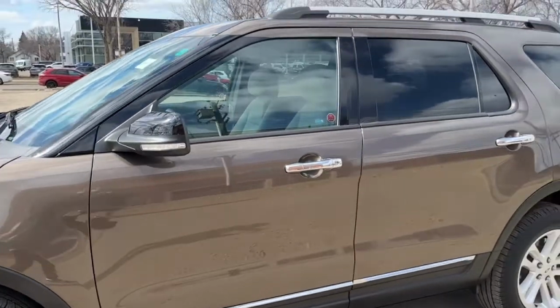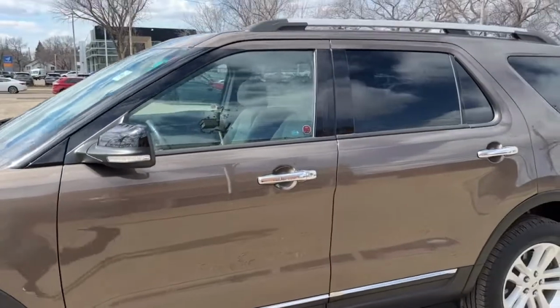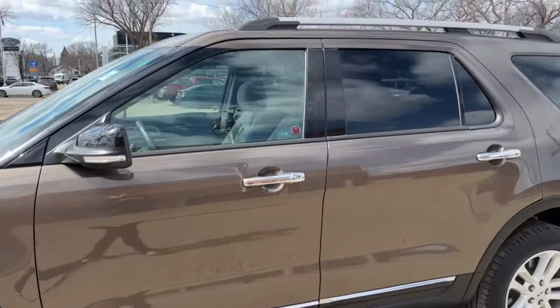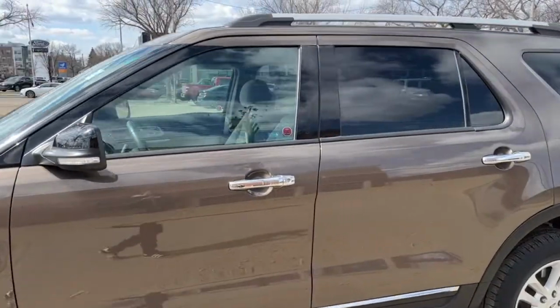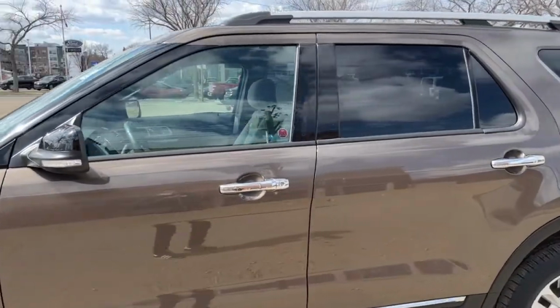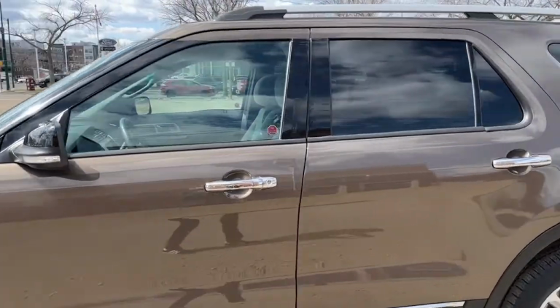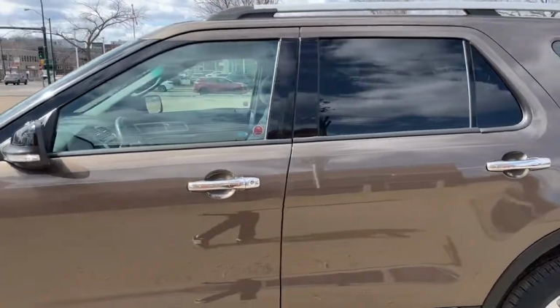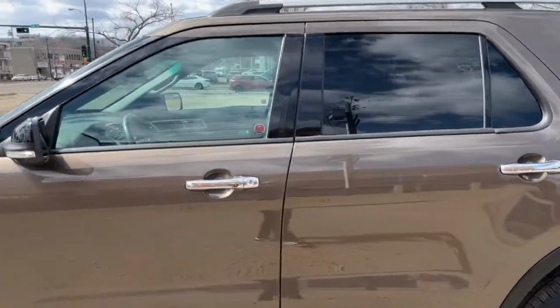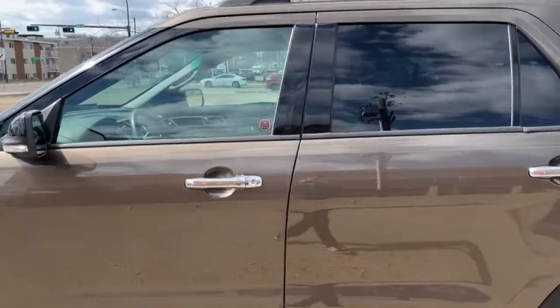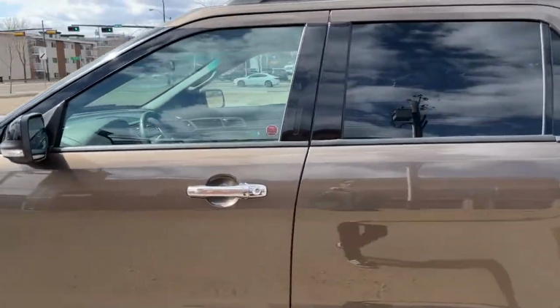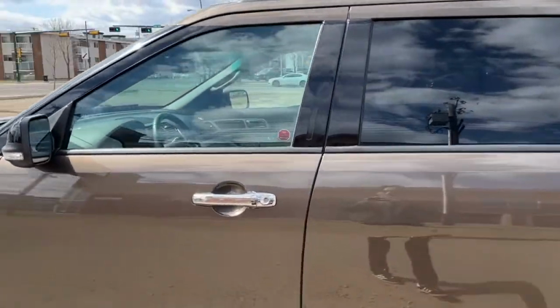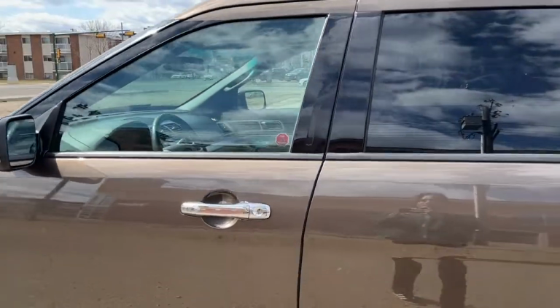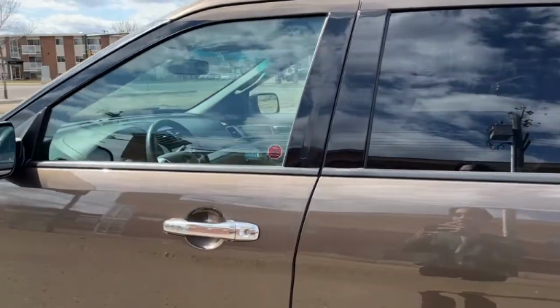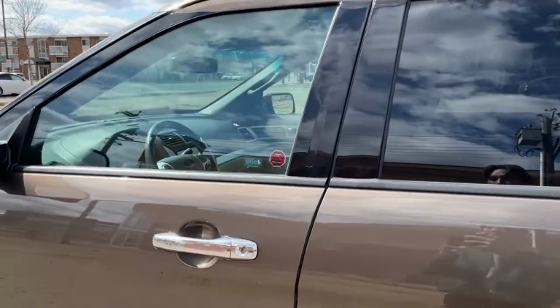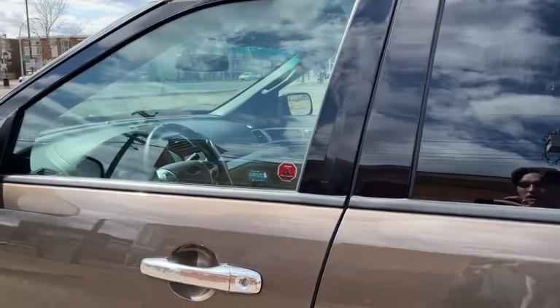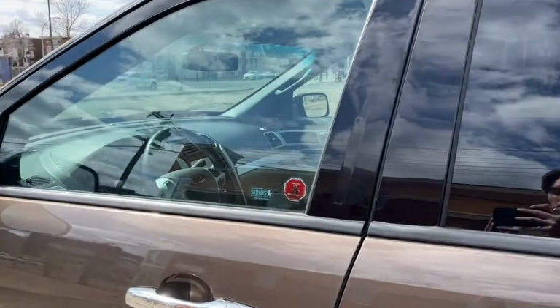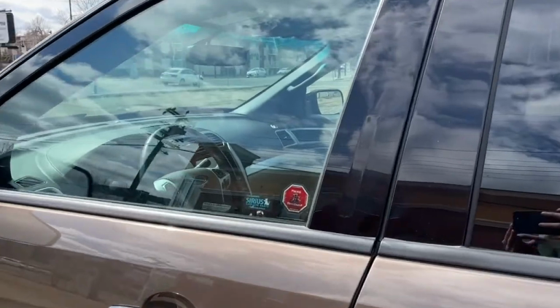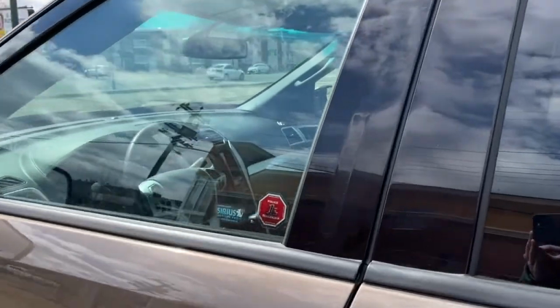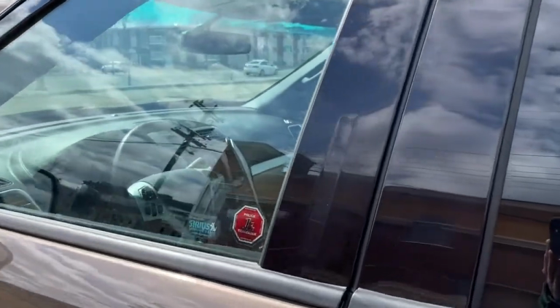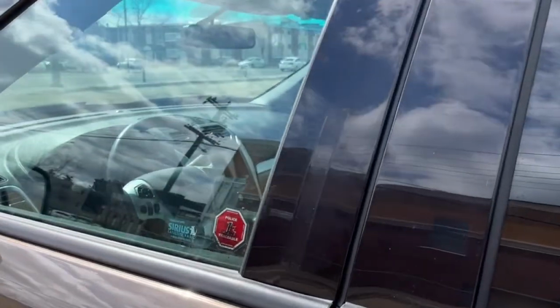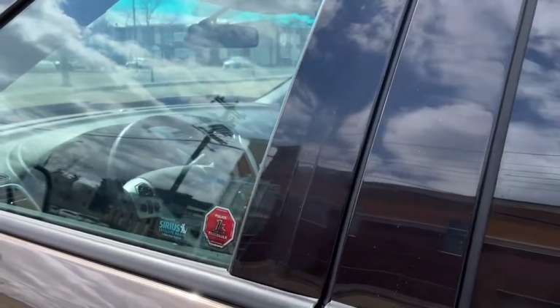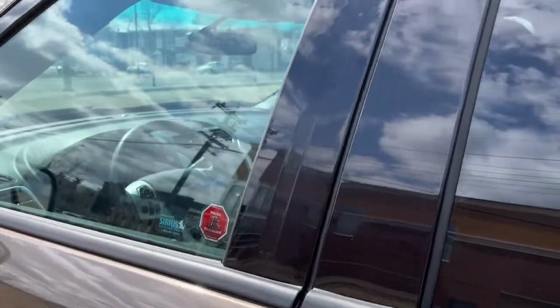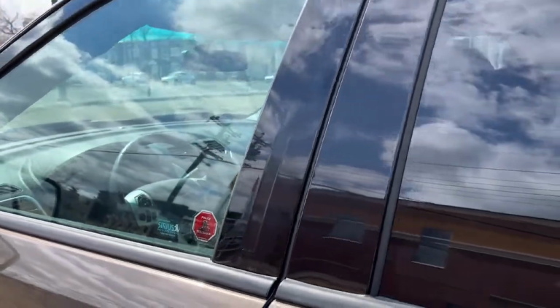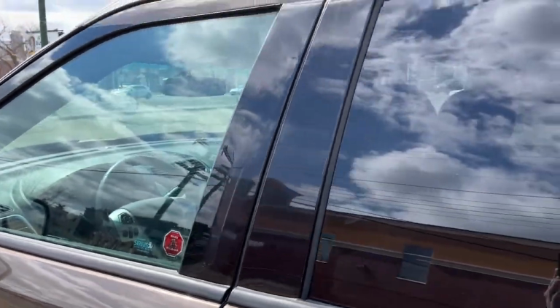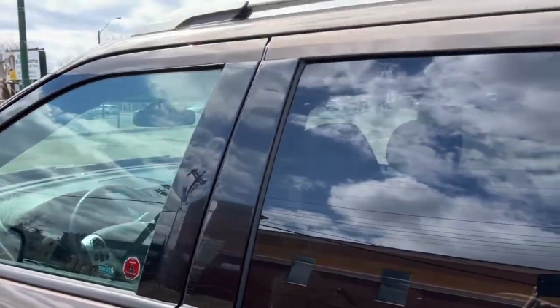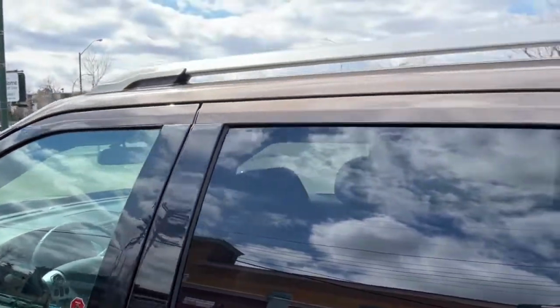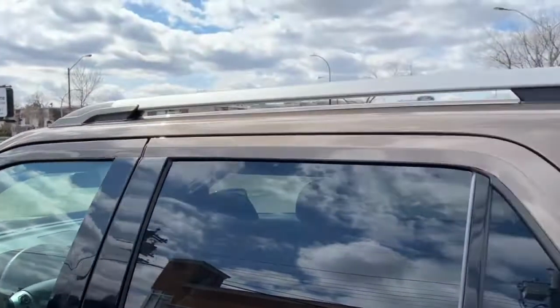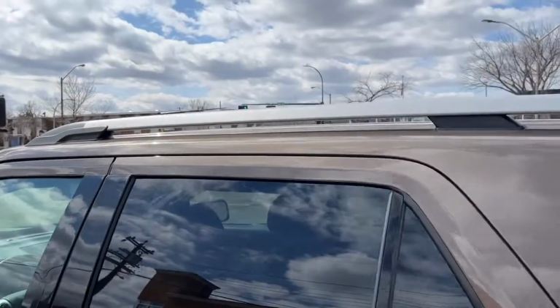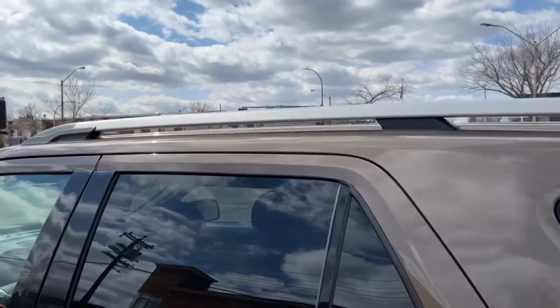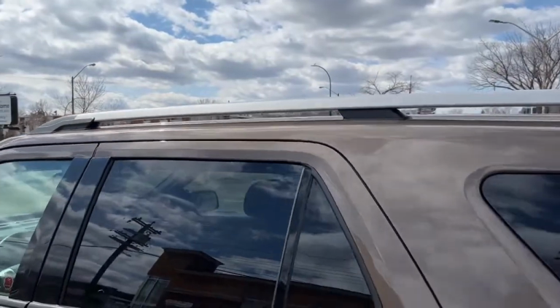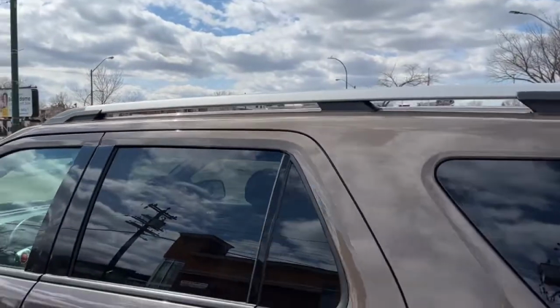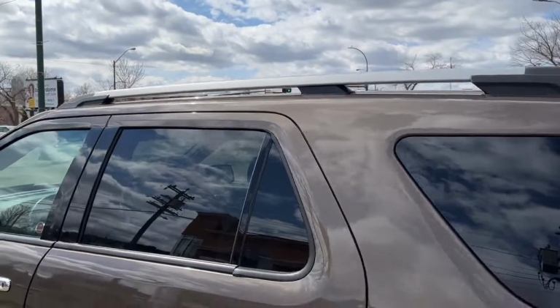This Explorer seats five passengers — two in the front and three in the back. It does come with keyless entry with the keypad. Up top here we got some chrome roof rails.